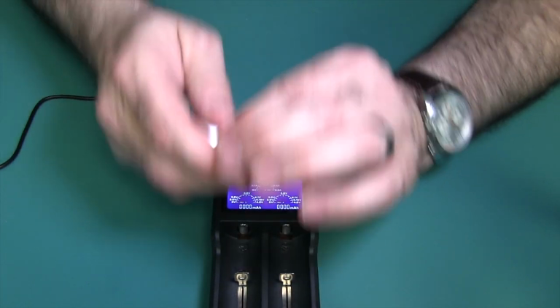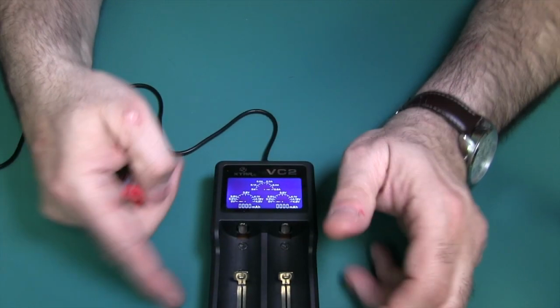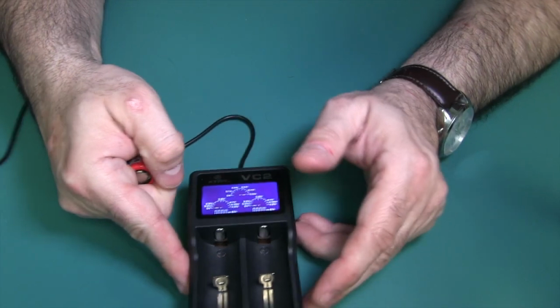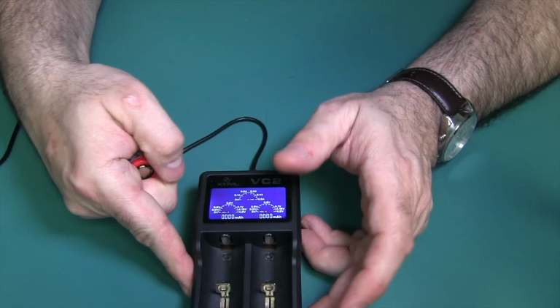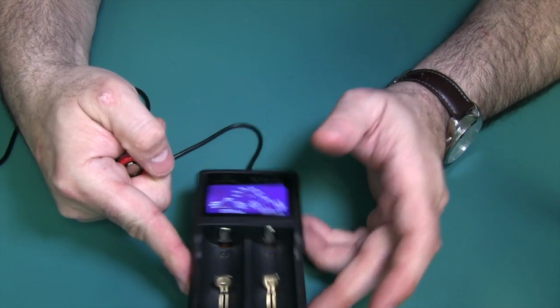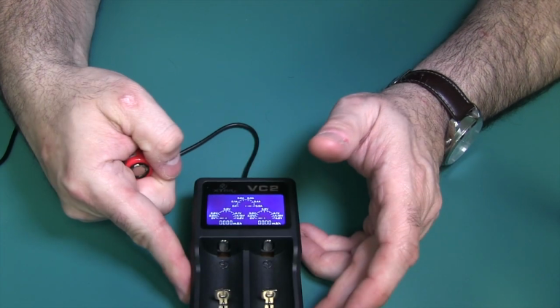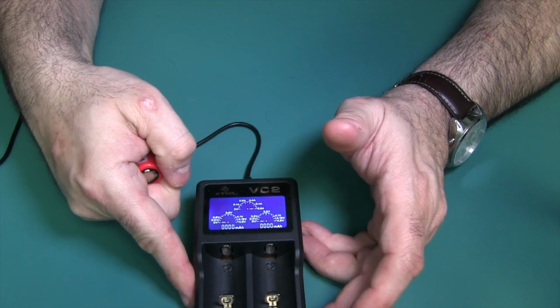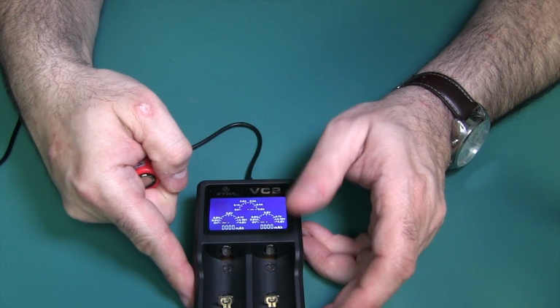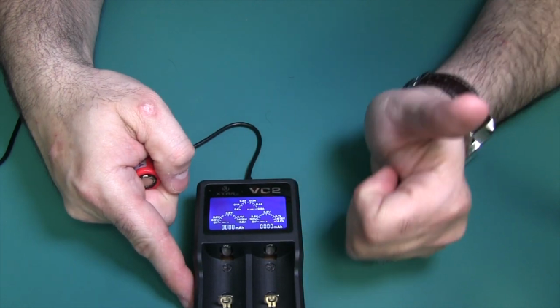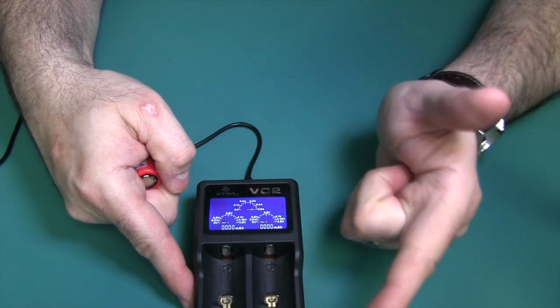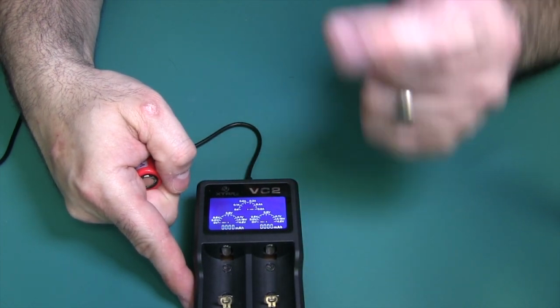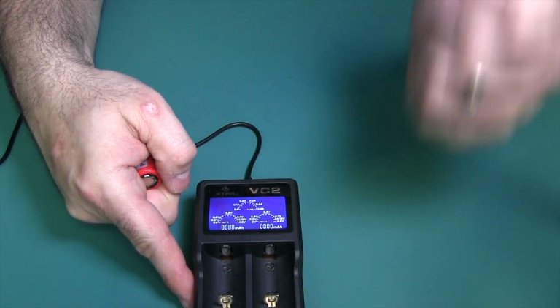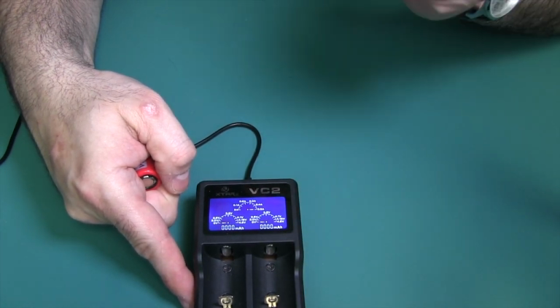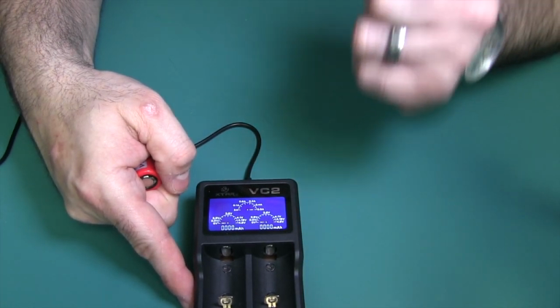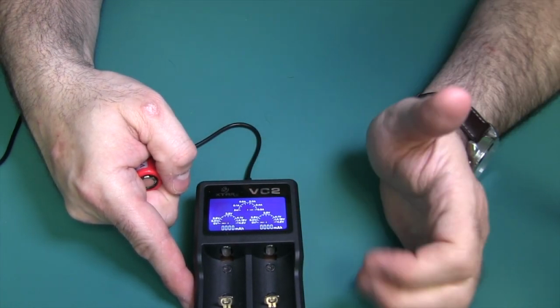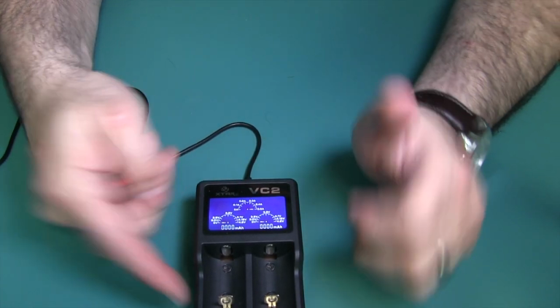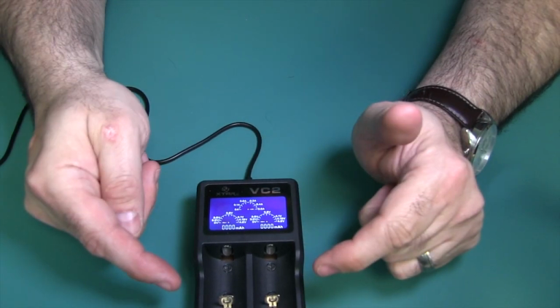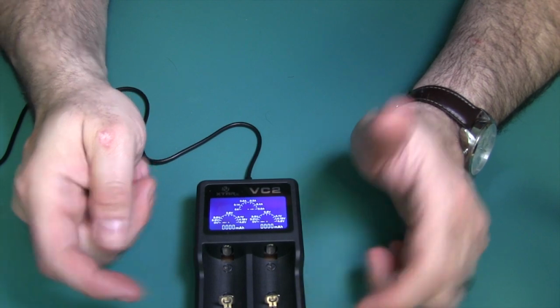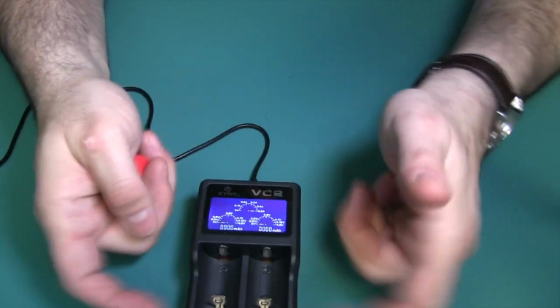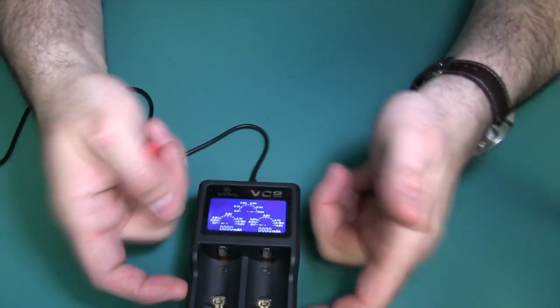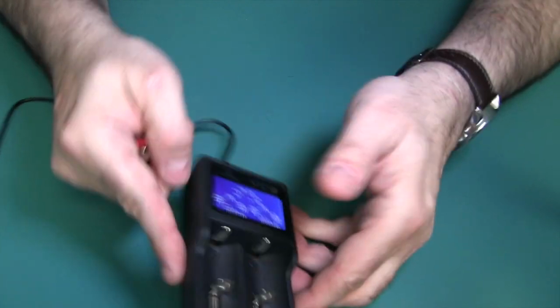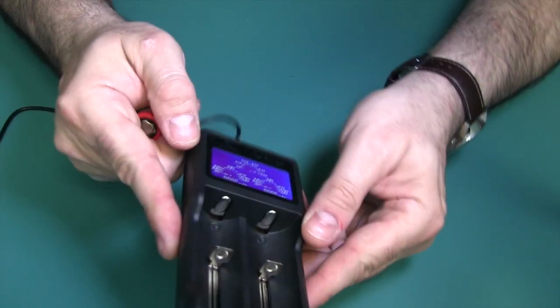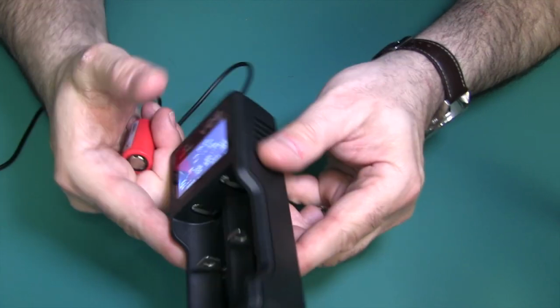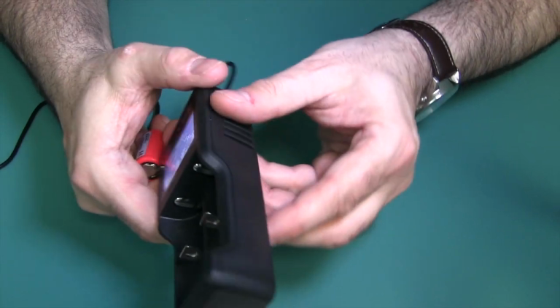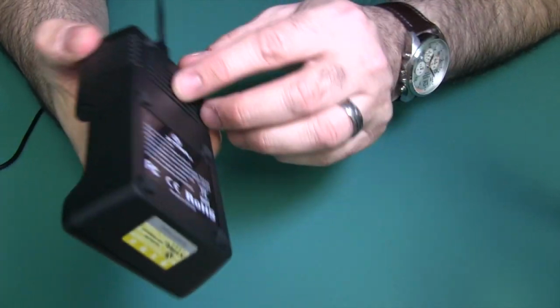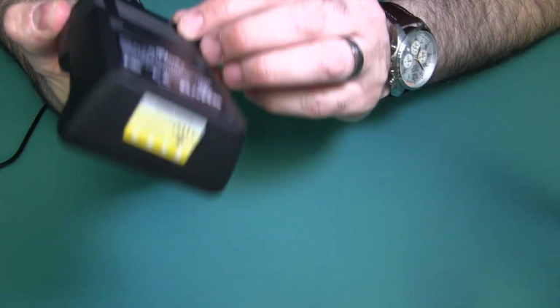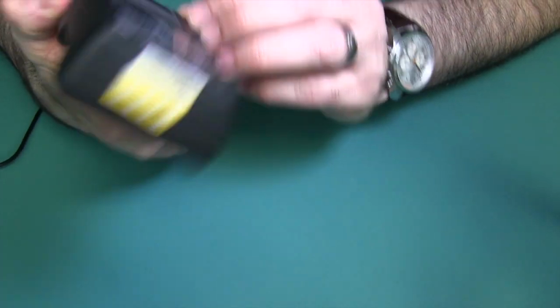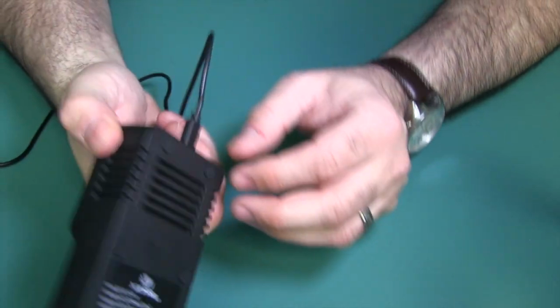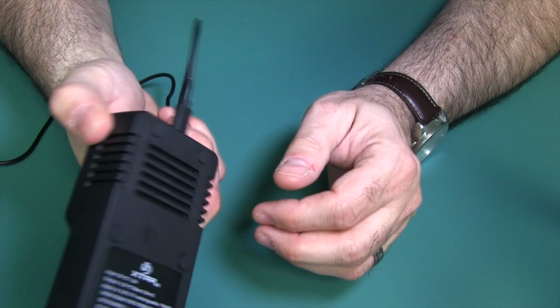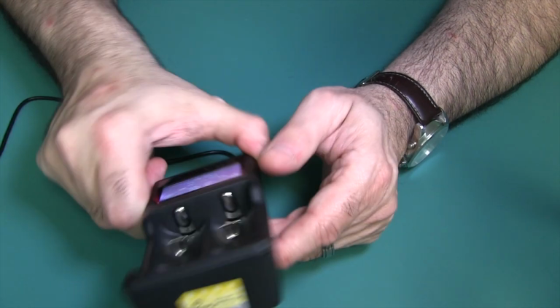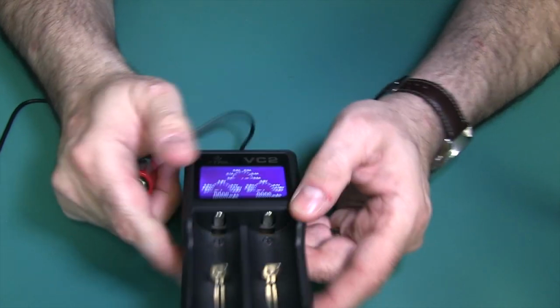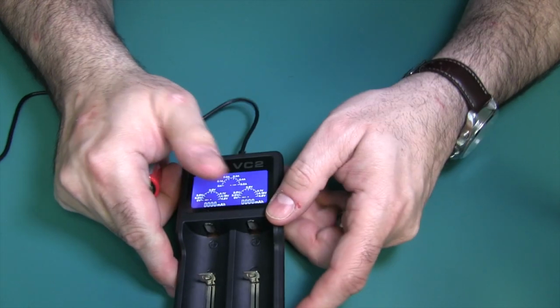Protections — this thing comes with a plethora of protection built in. It has overcharge, short circuit, reverse polarity, and overheat protection, and the shell is made out of fireproof material. Everyone should do that — I don't understand why they don't.